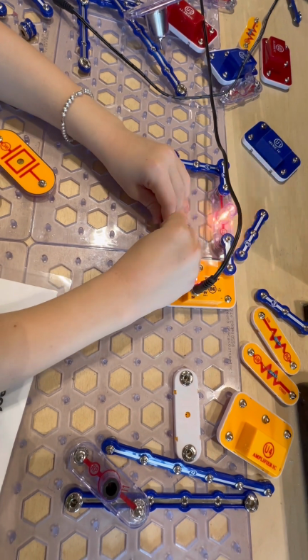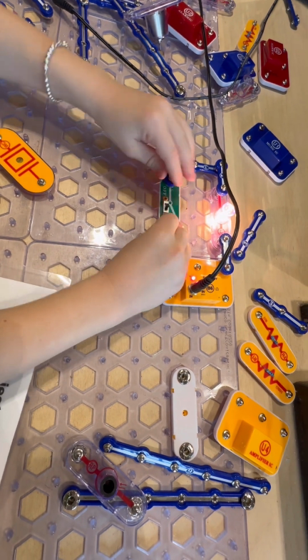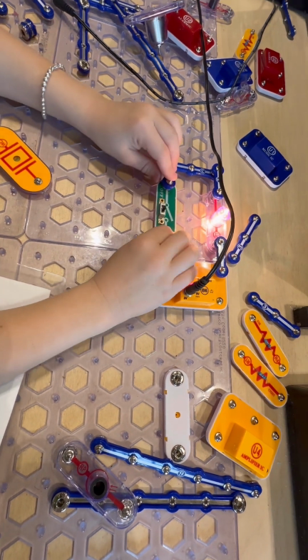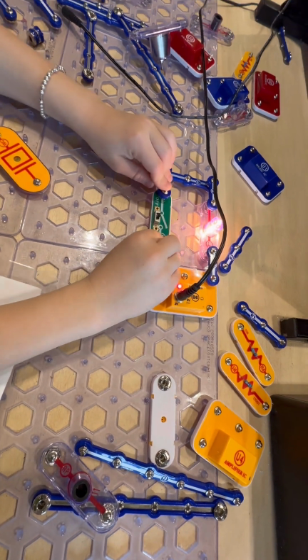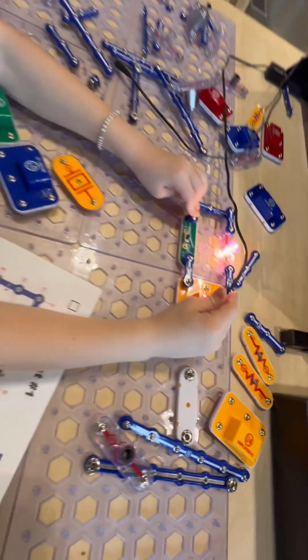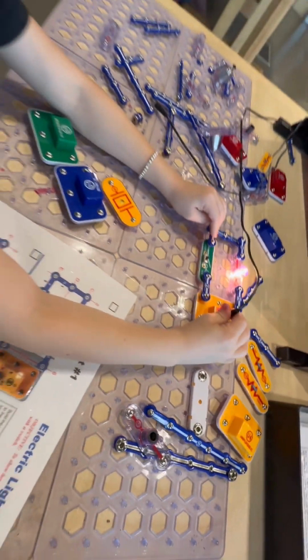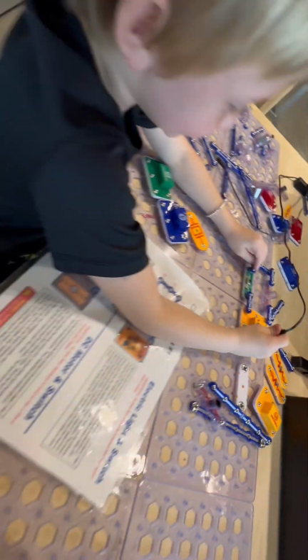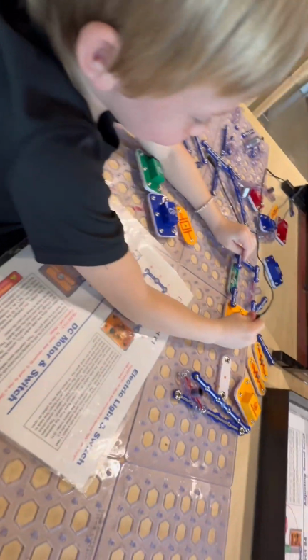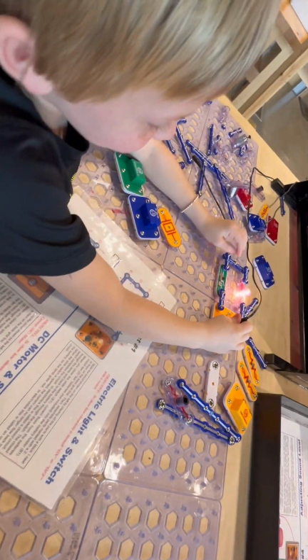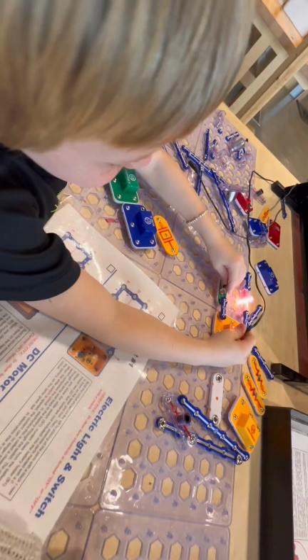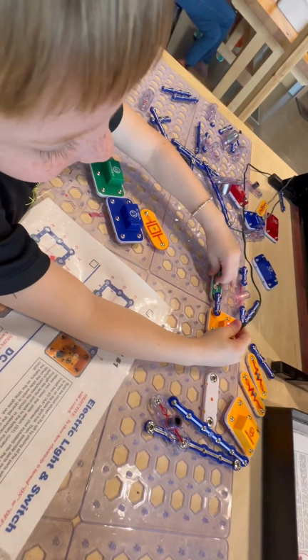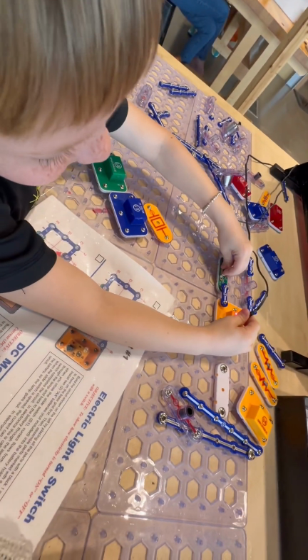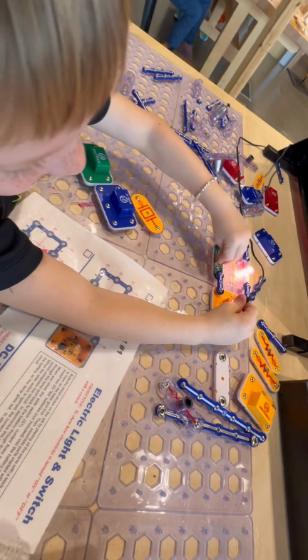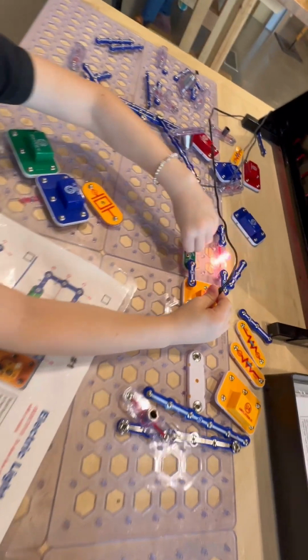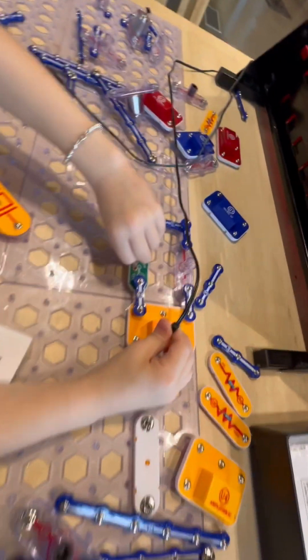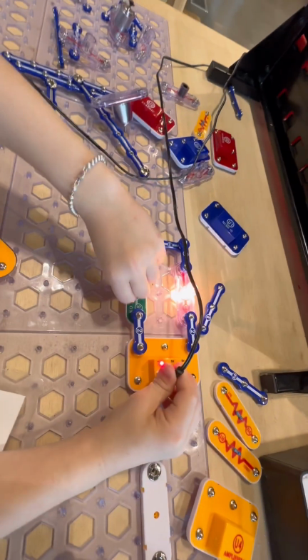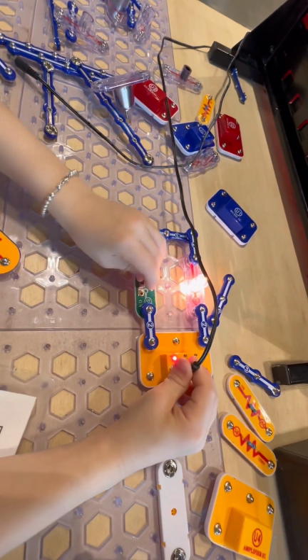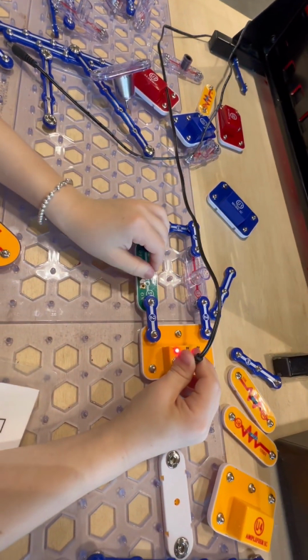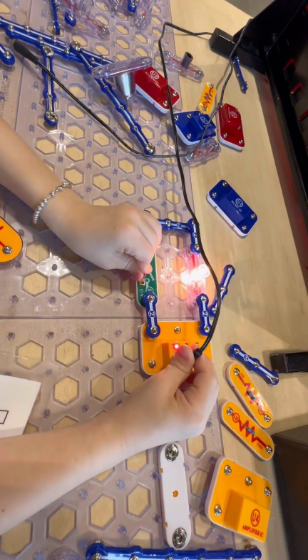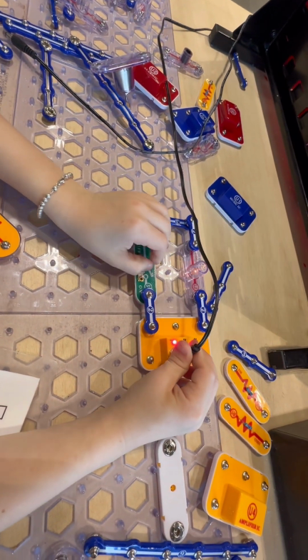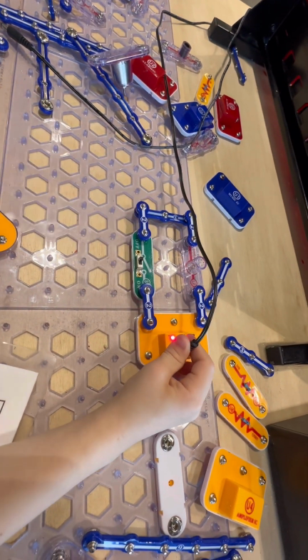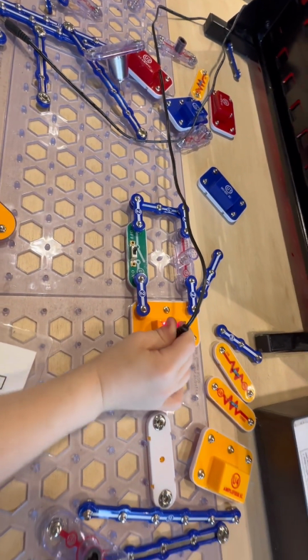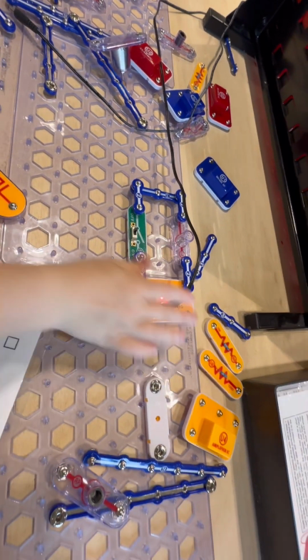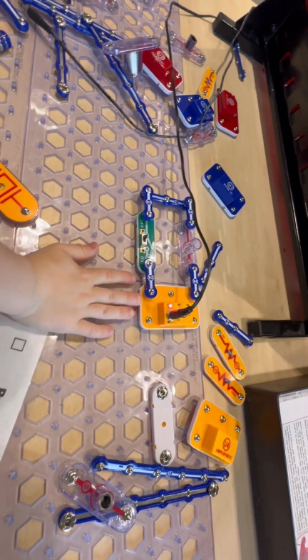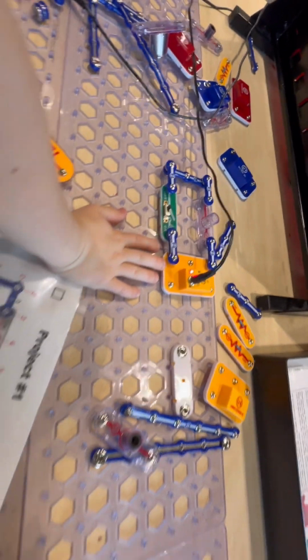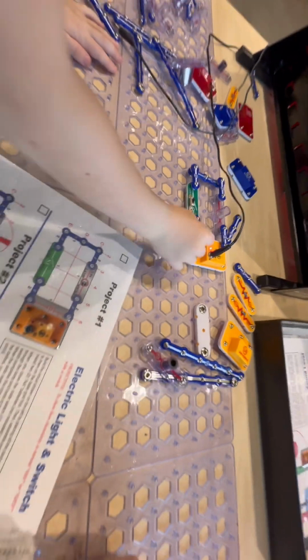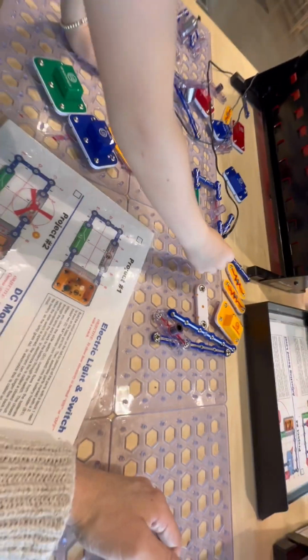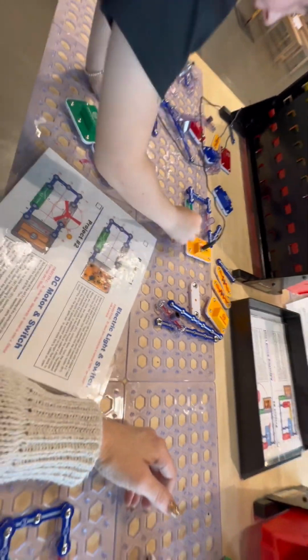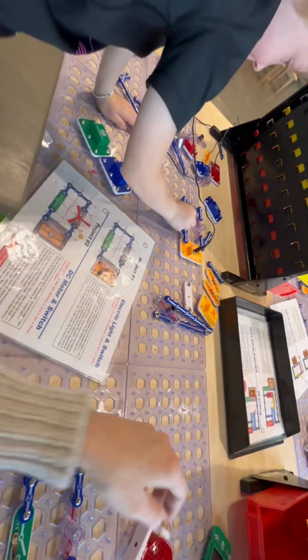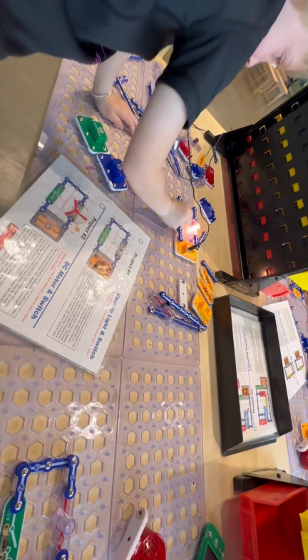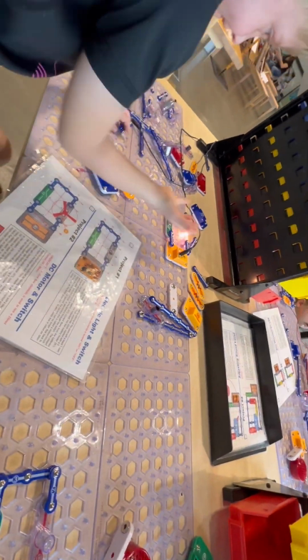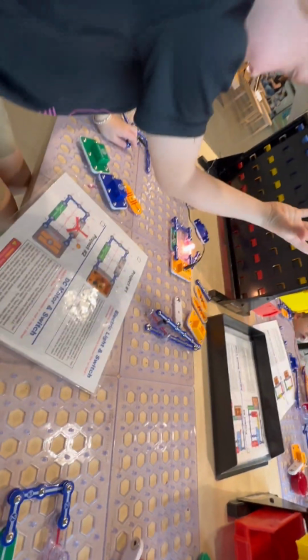Yeah, I got the light! Nice! Inside, inside. Mom, I wish we could bring this to her house, to the side, and then we are right.